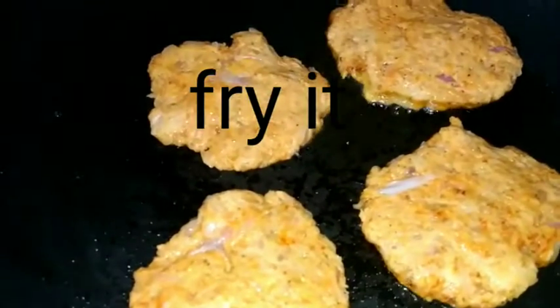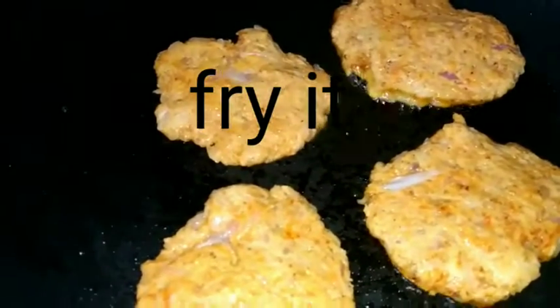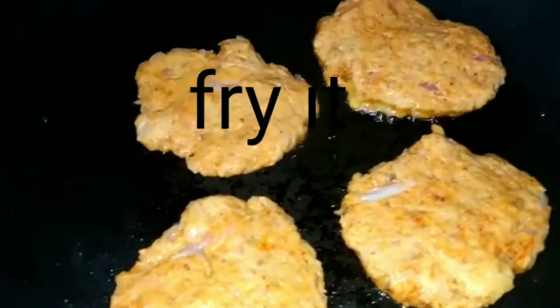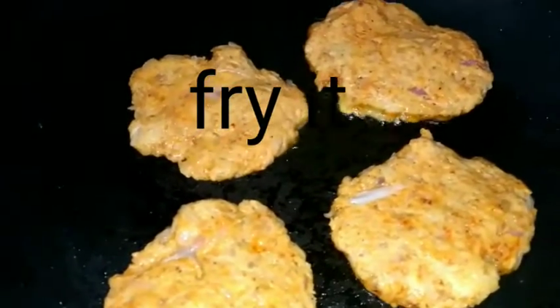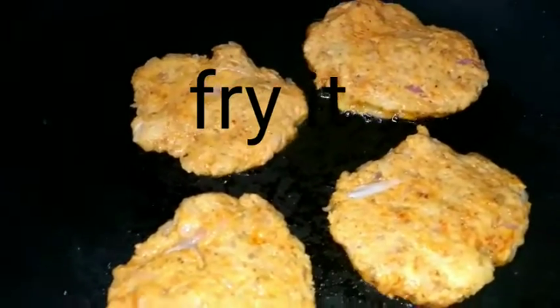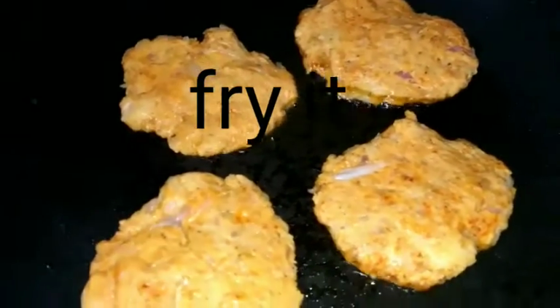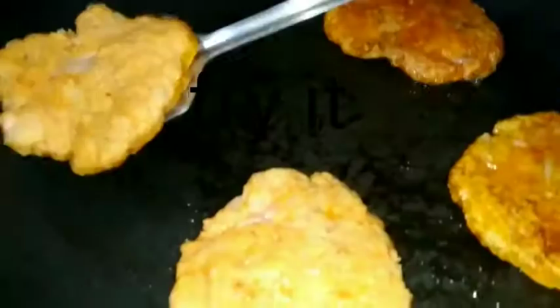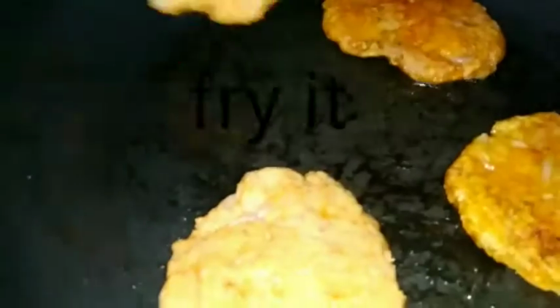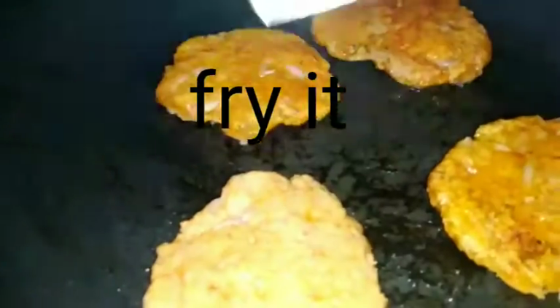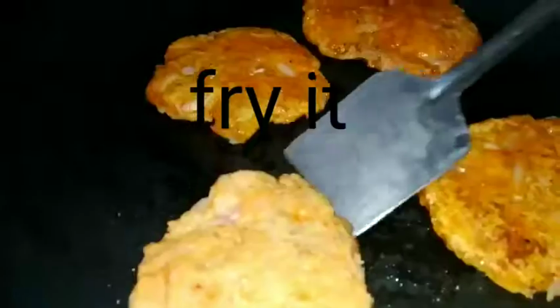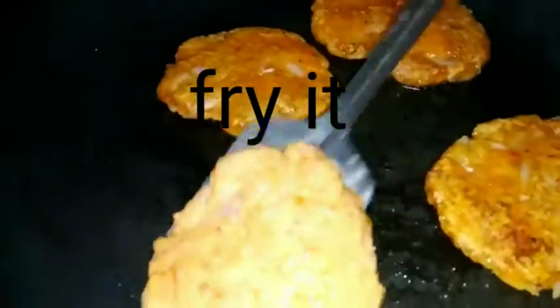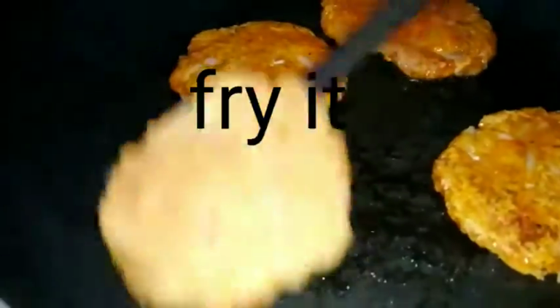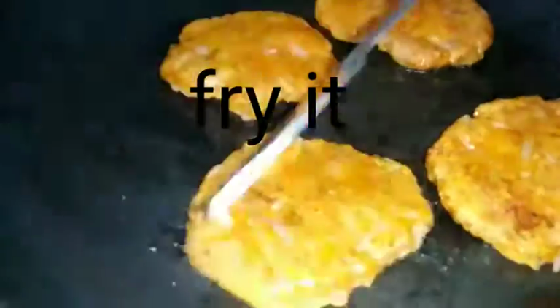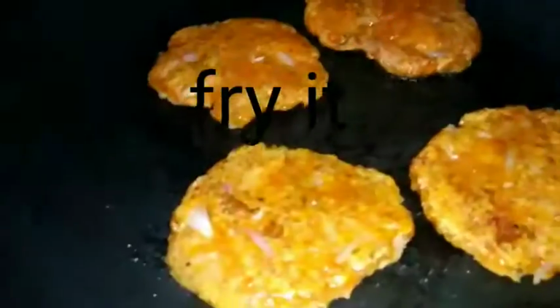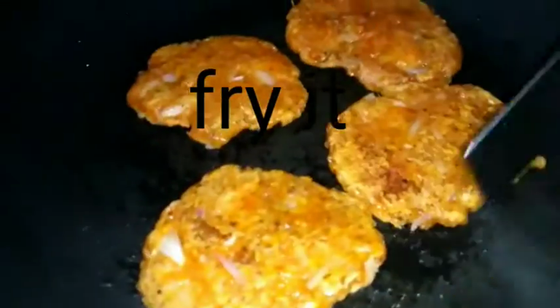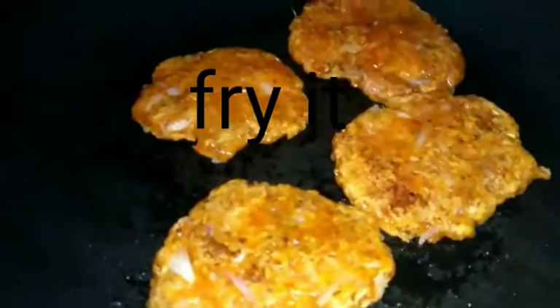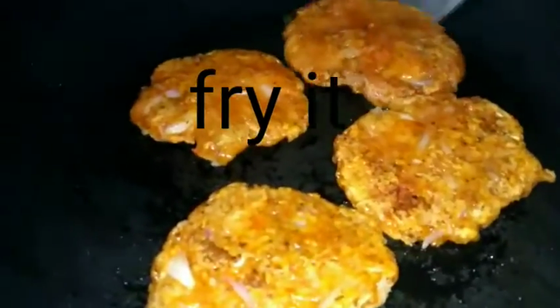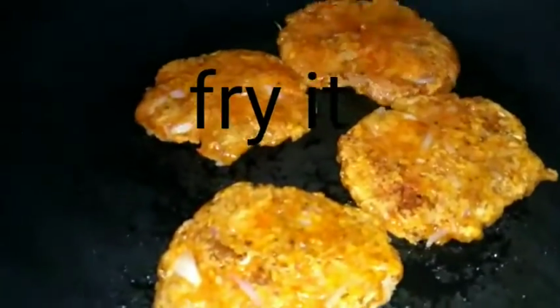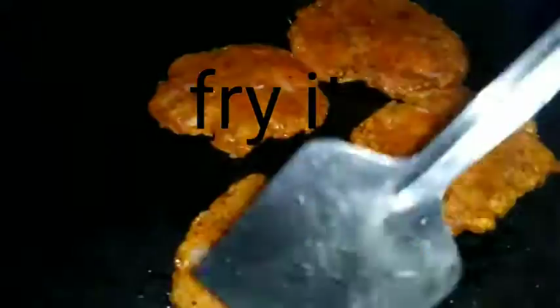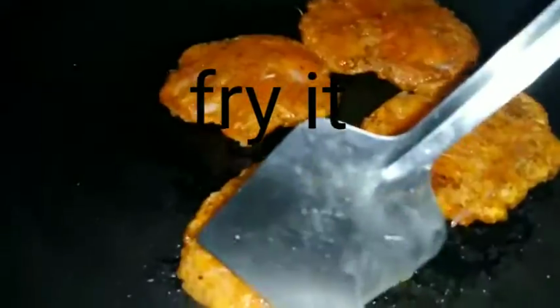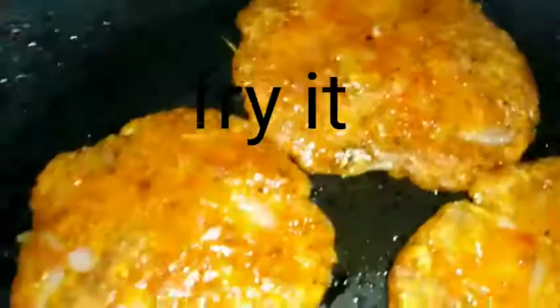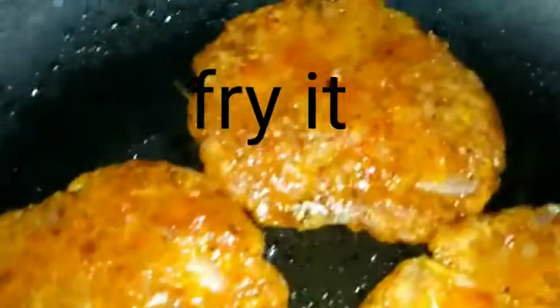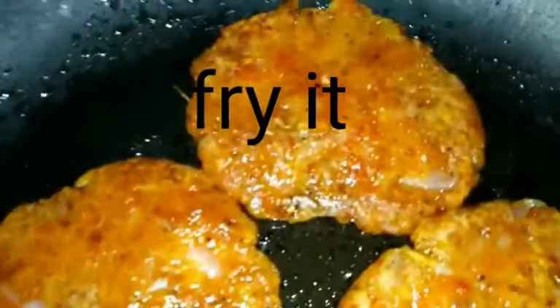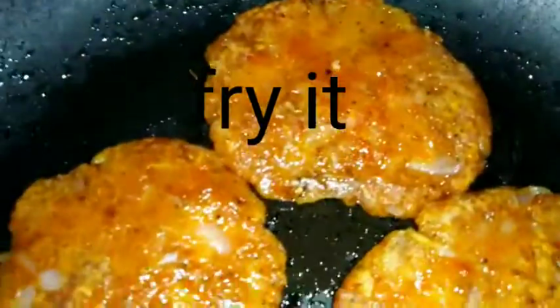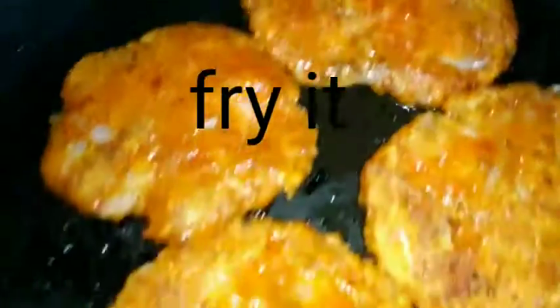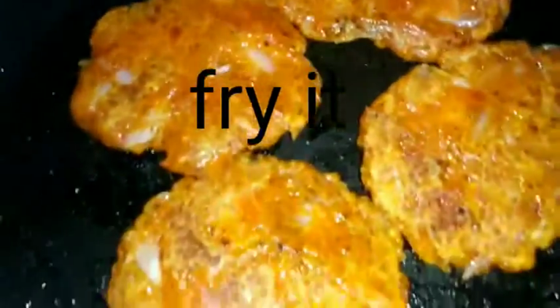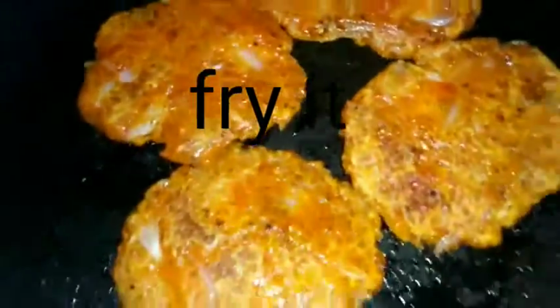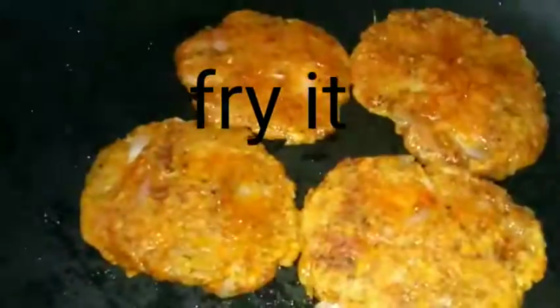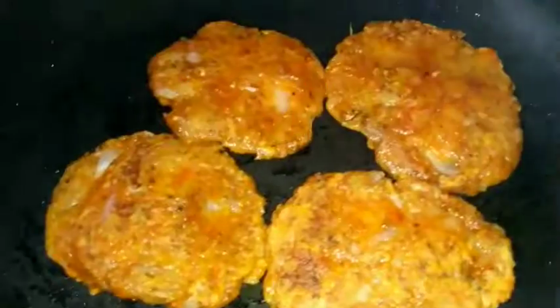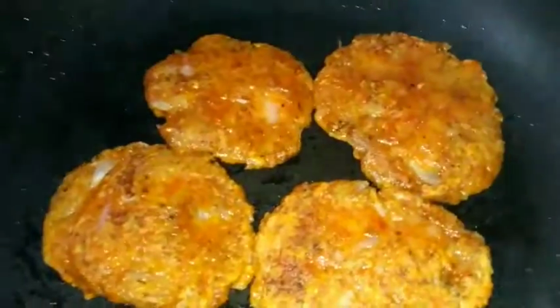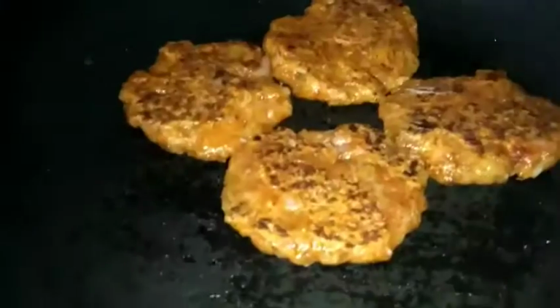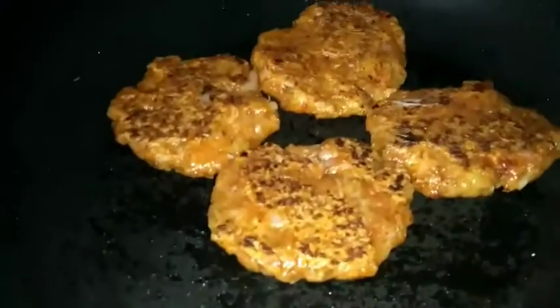I am going to dry this one. I am going to taste the dish. I am going to try this one.